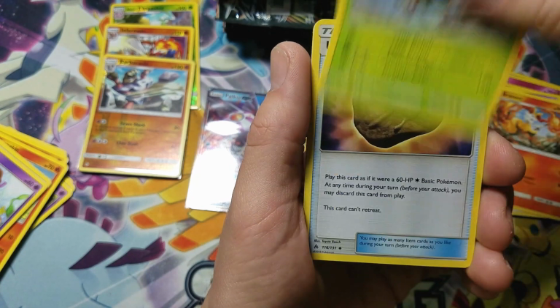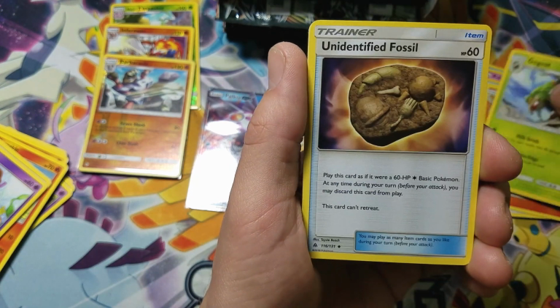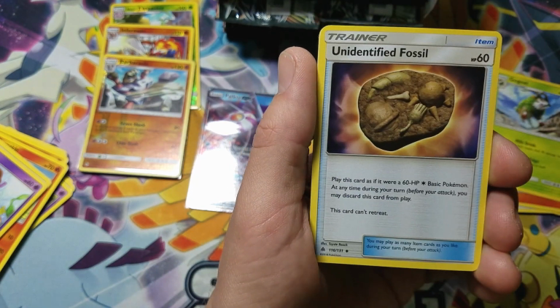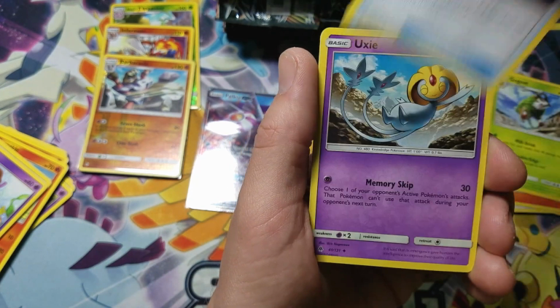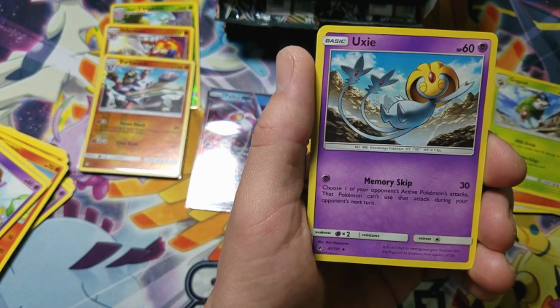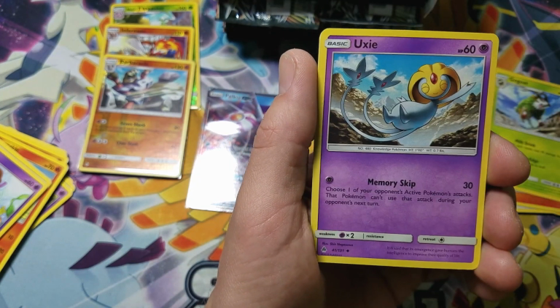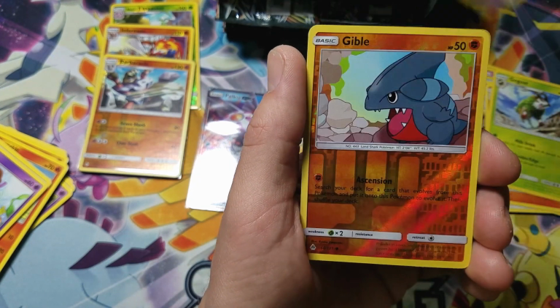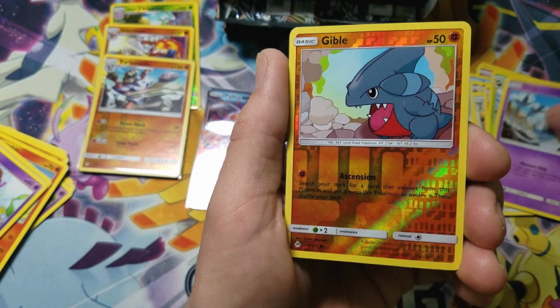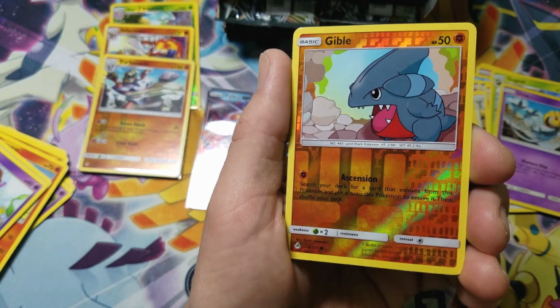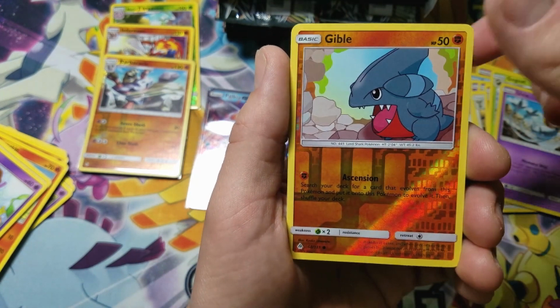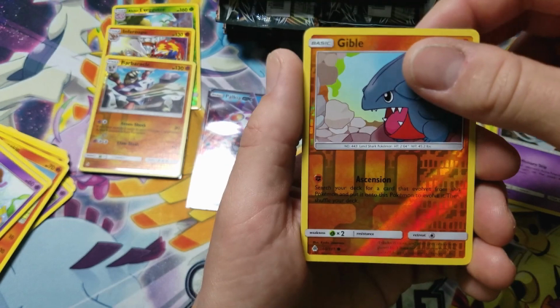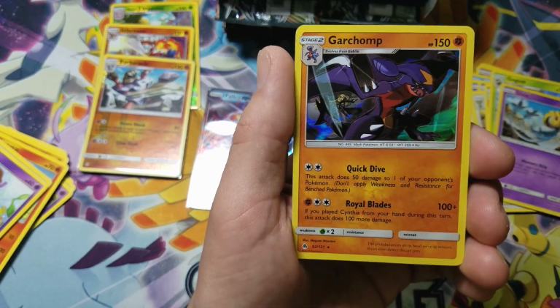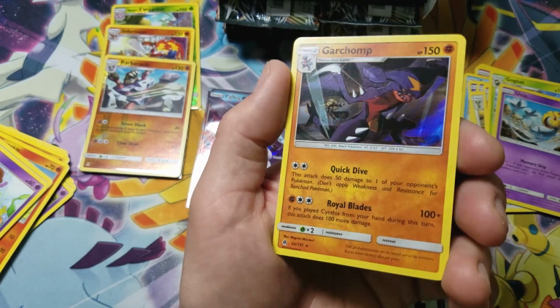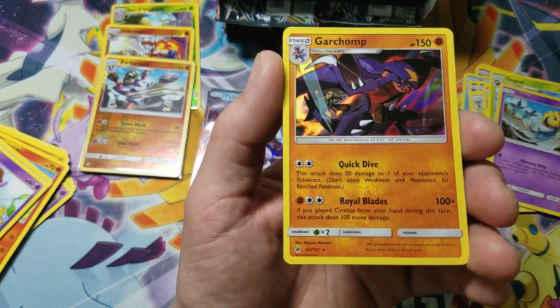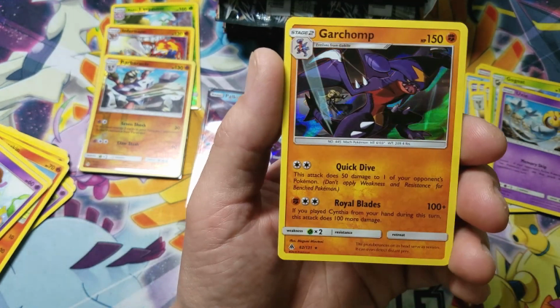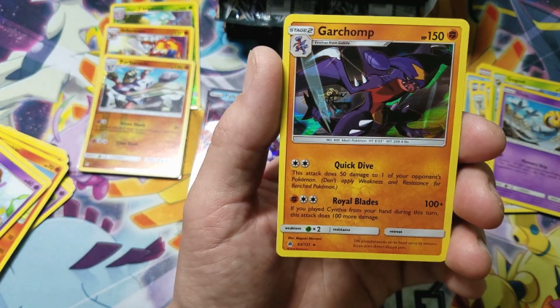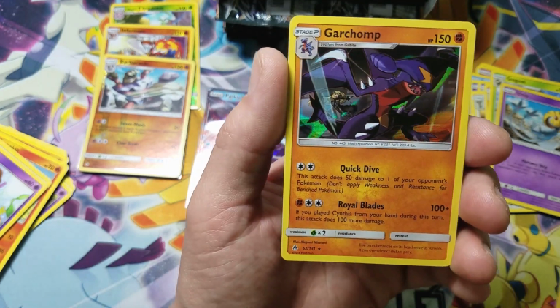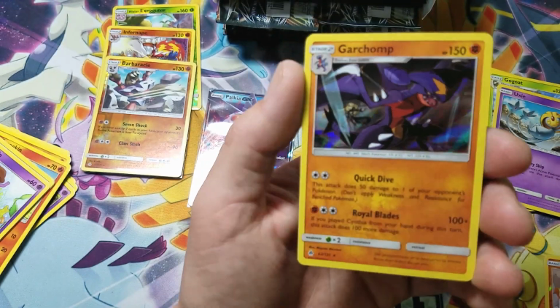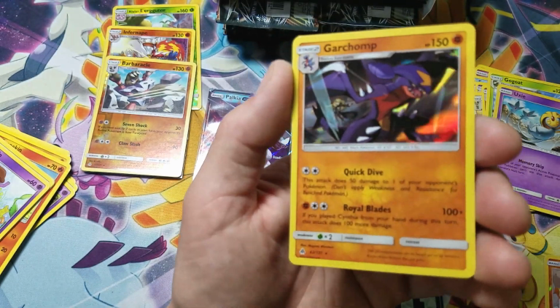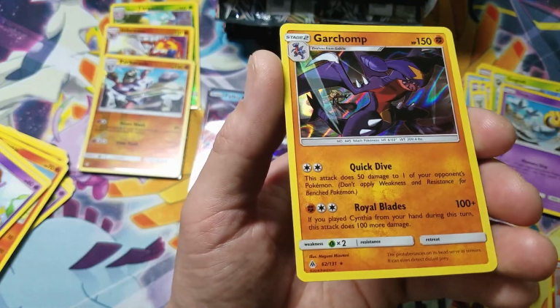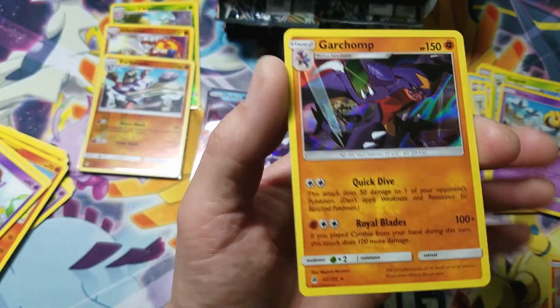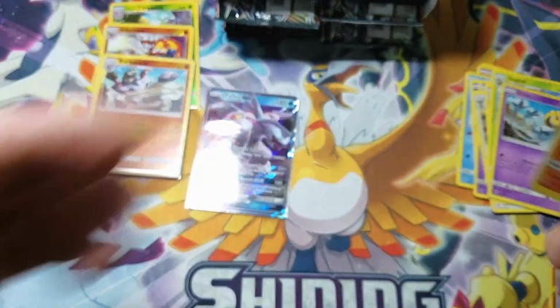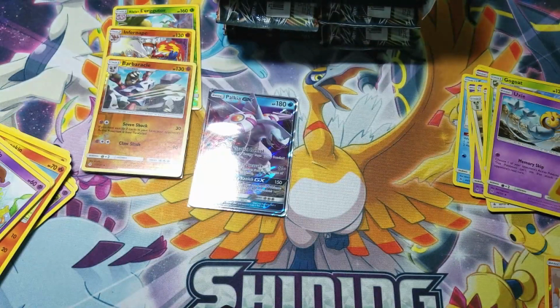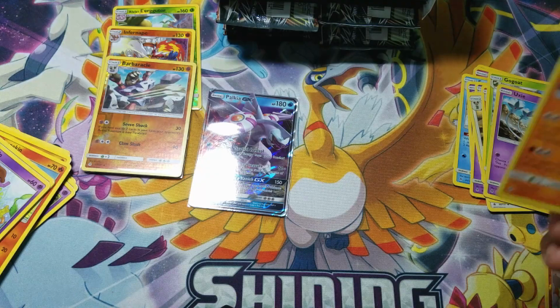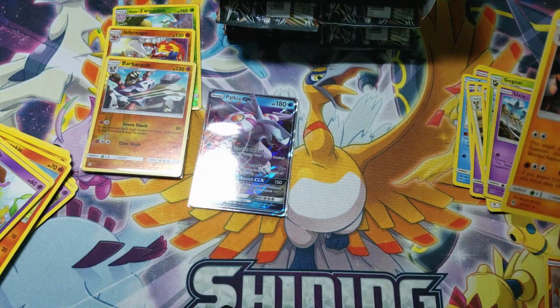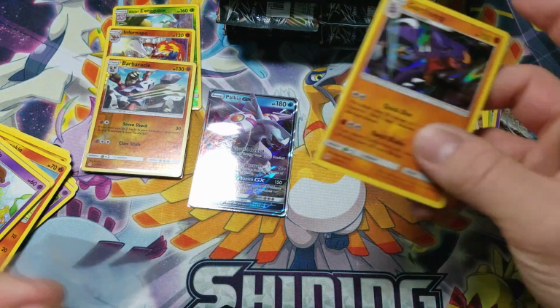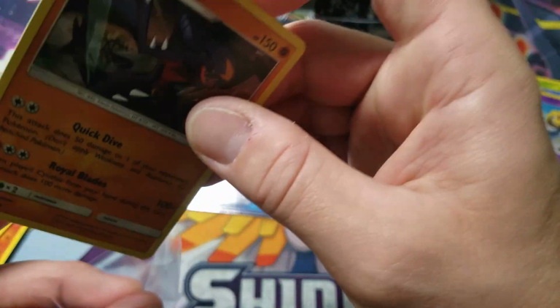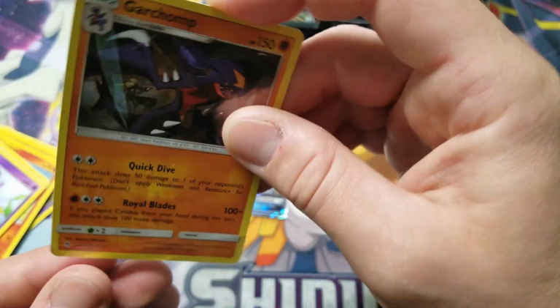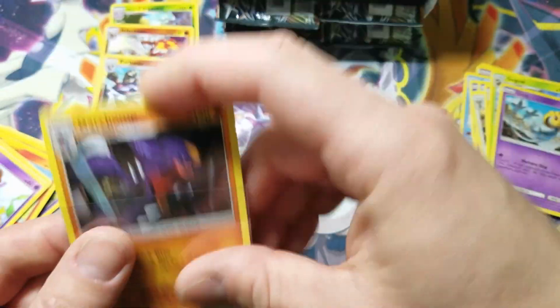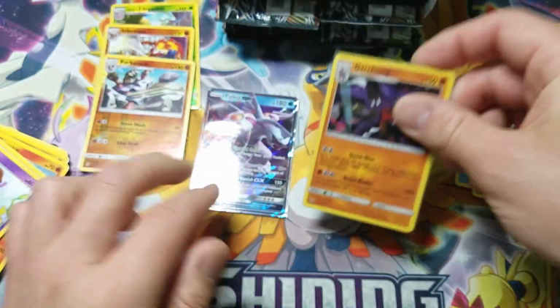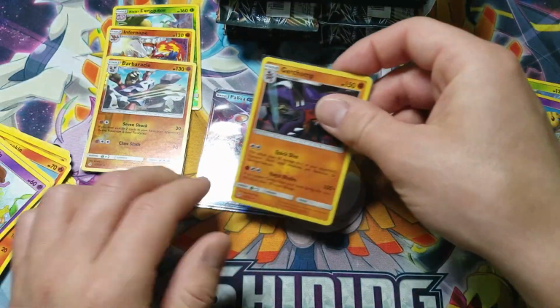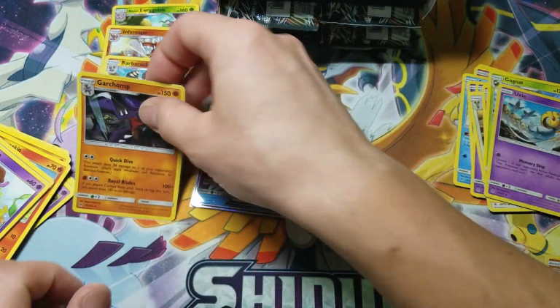We've got Go-Goat, Unidentified Fossil, Oxy, Gible Reverse Holo, and a Garchomp Holo Rare. I was wondering if we were going to get another Ultra Rare there, because it was another white code card pack.